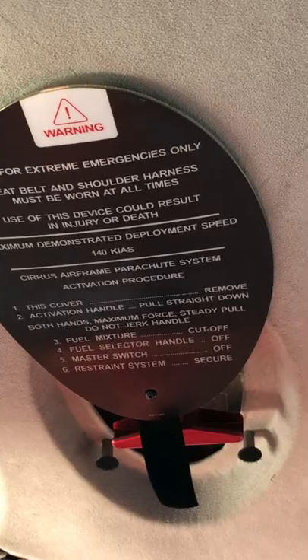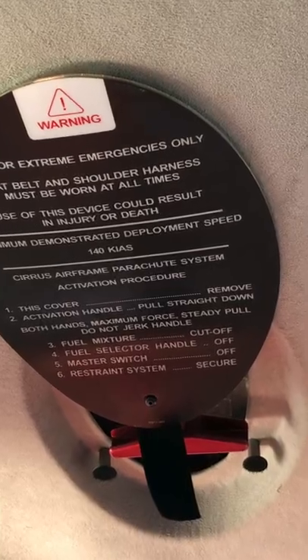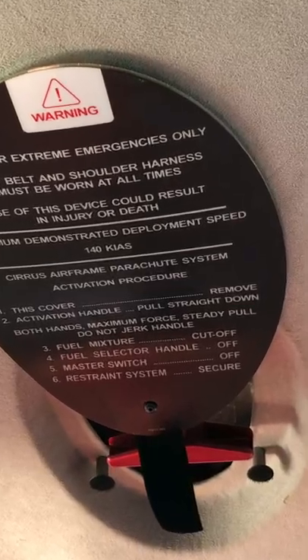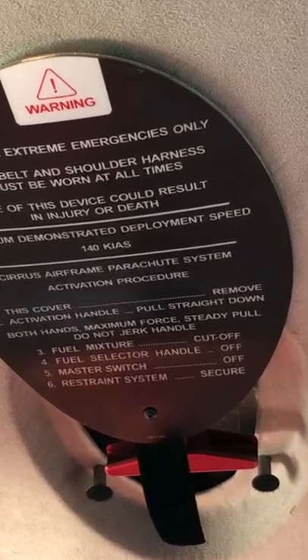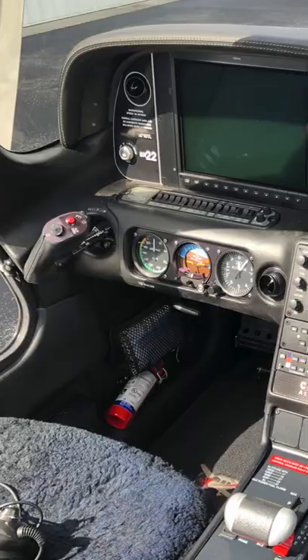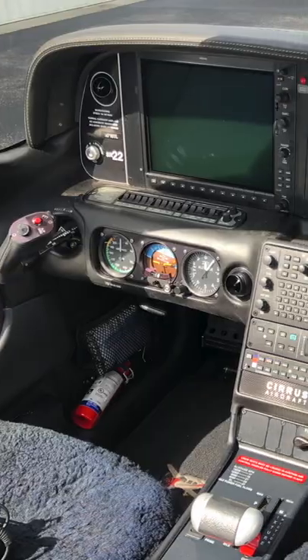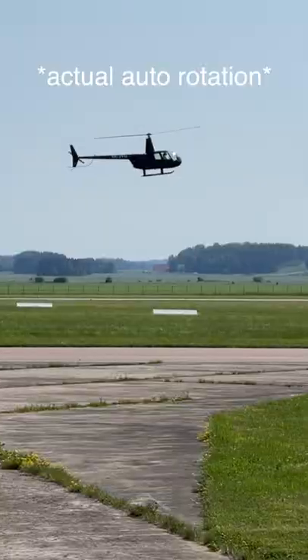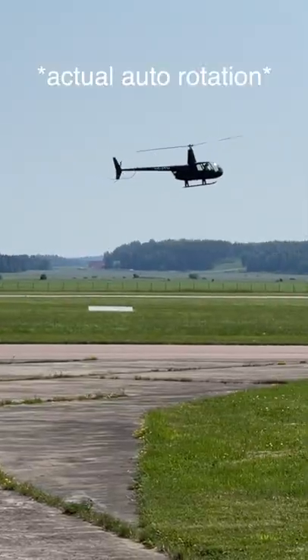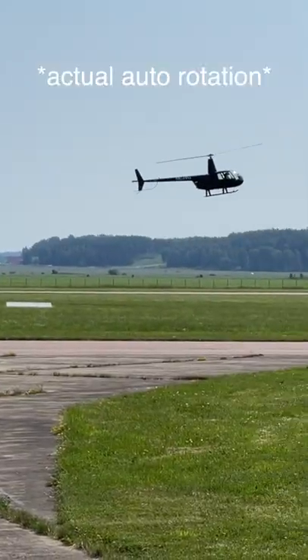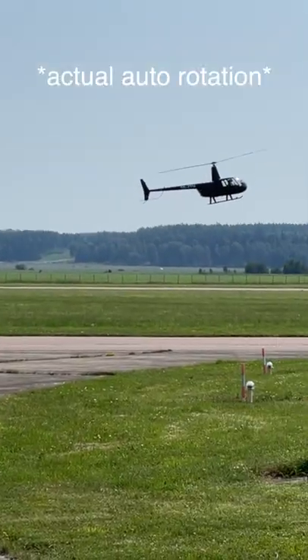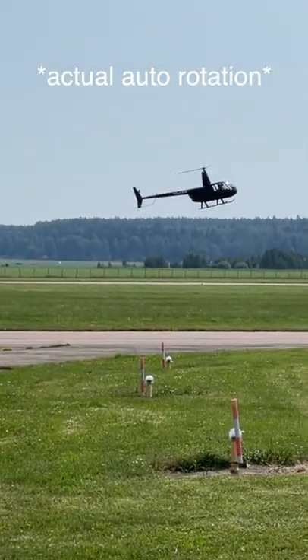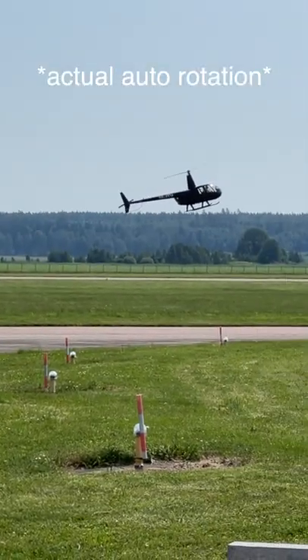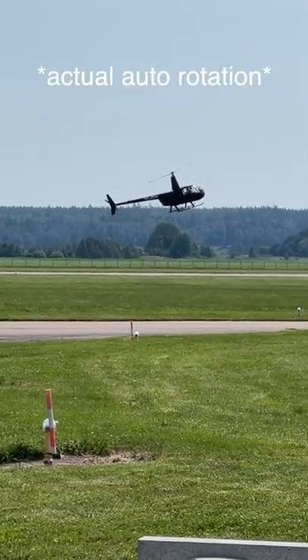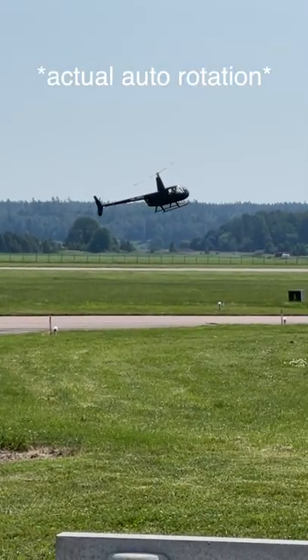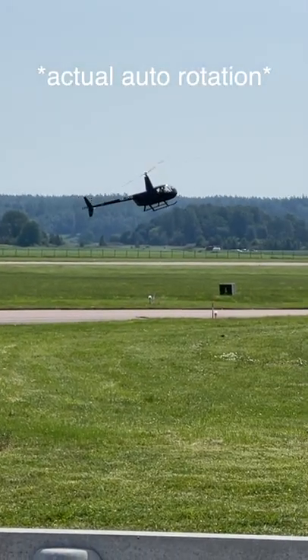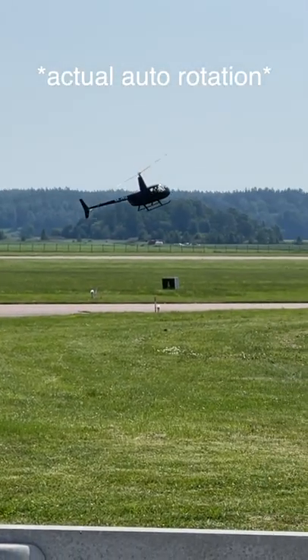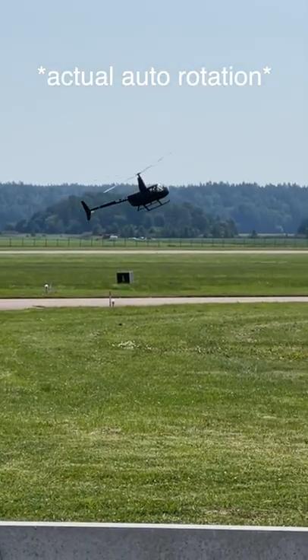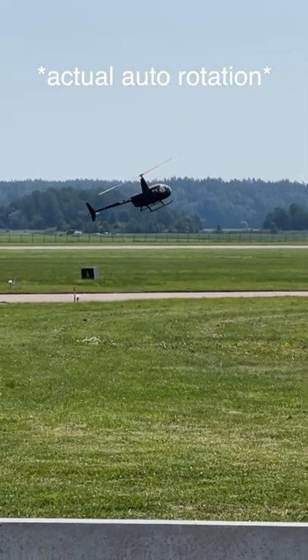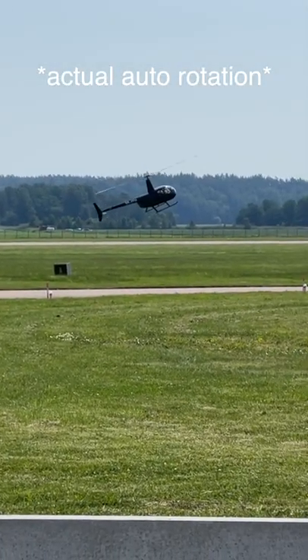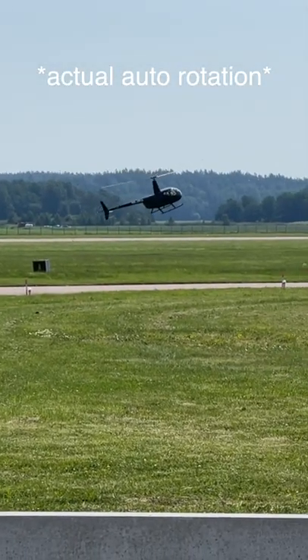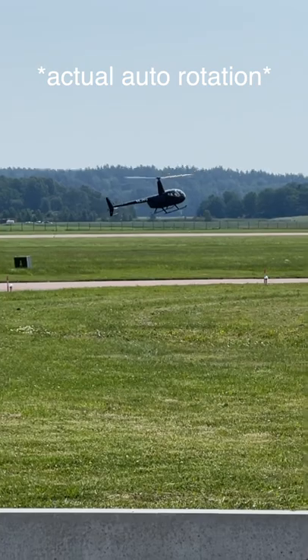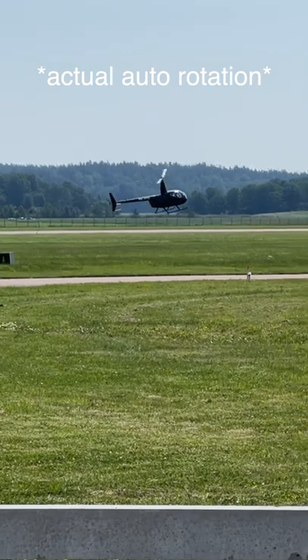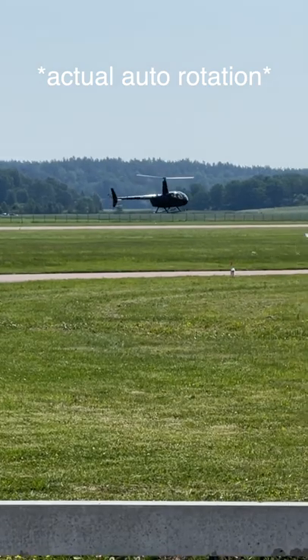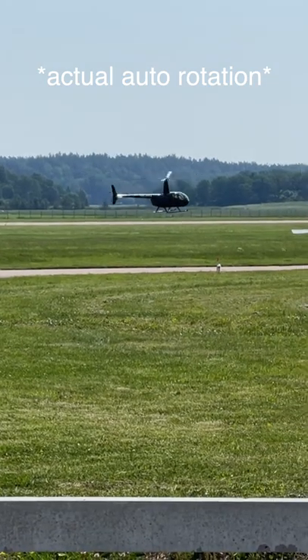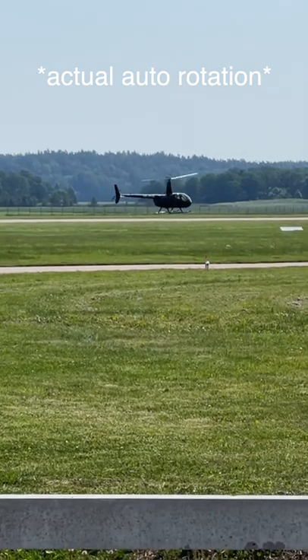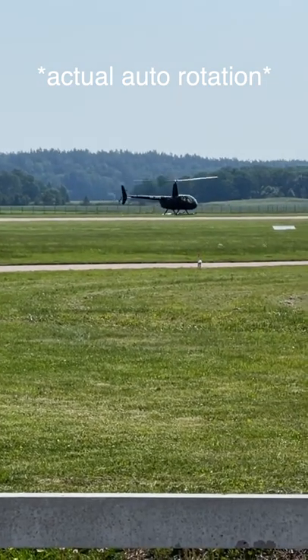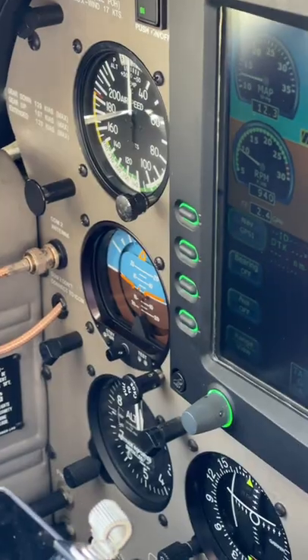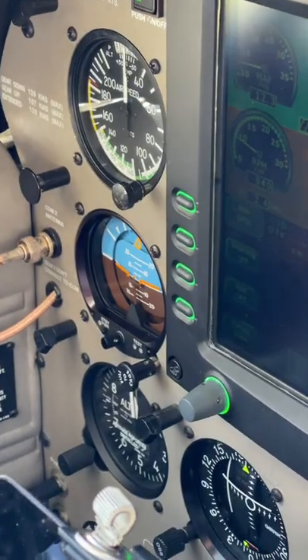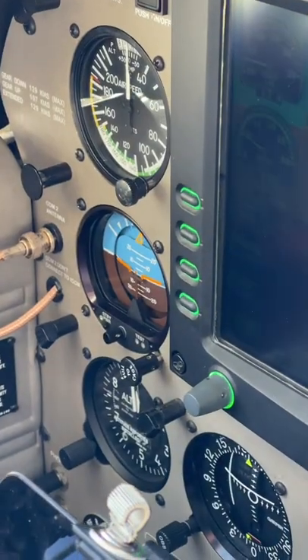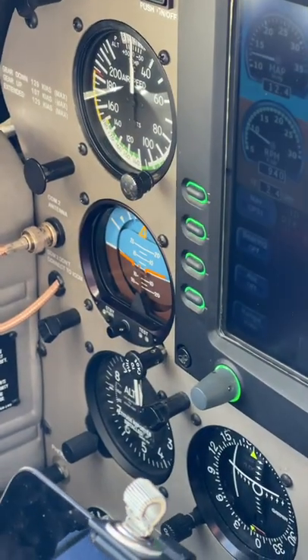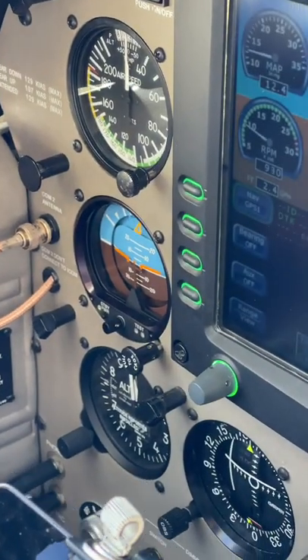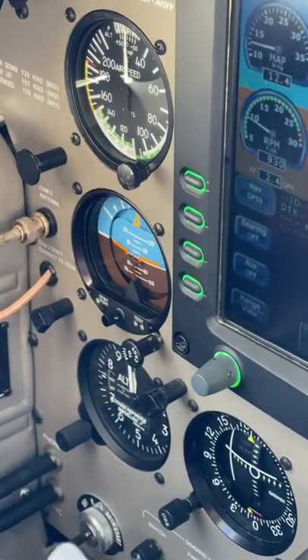Instead of using a parachute like a normal aircraft, they do a maneuver called autorotation. By using air movement from the fall speed, they angle their rotor blades to gain momentum and speed, and just before they hit the ground they start changing them back to regenerate lift.